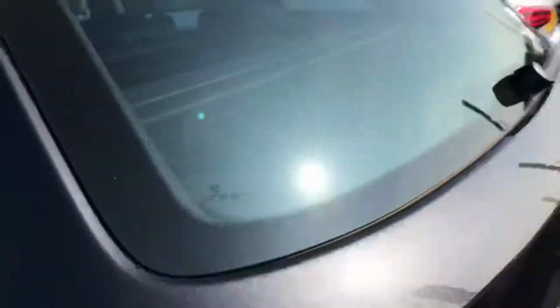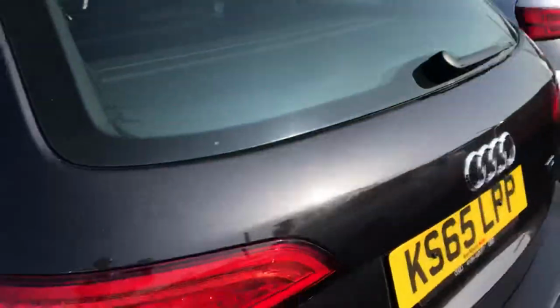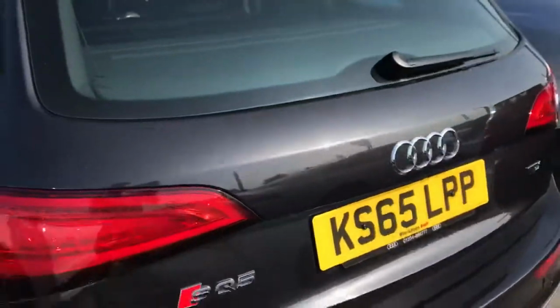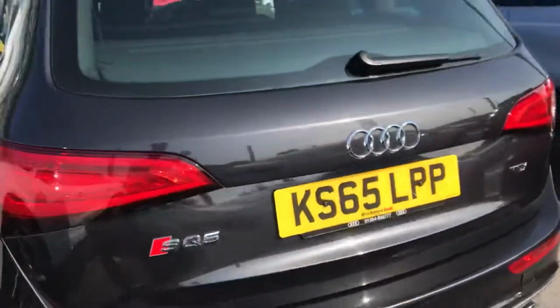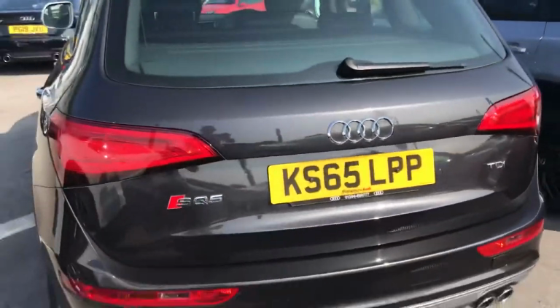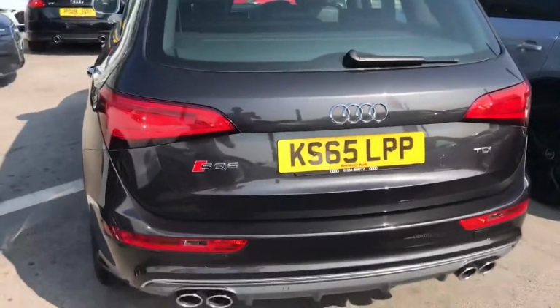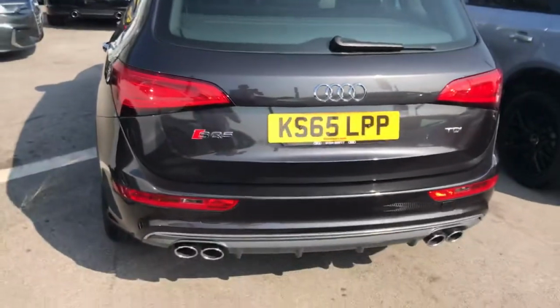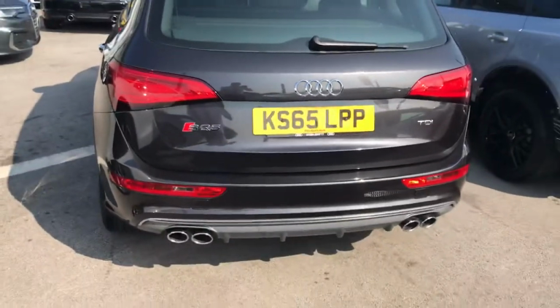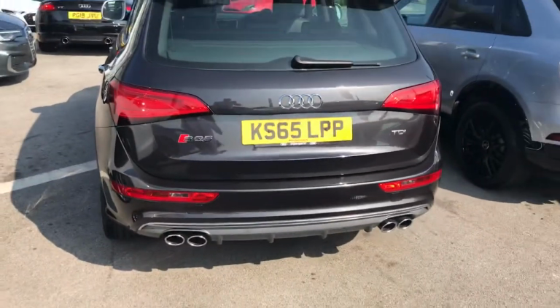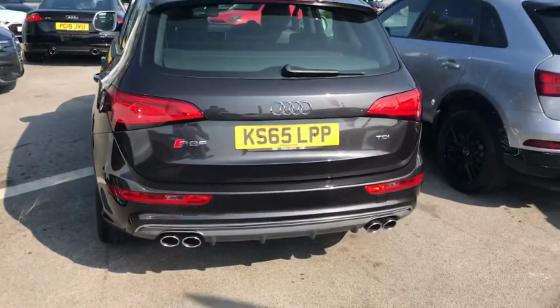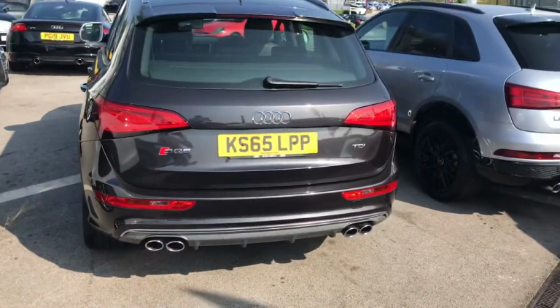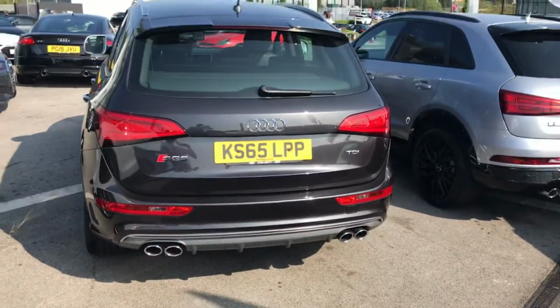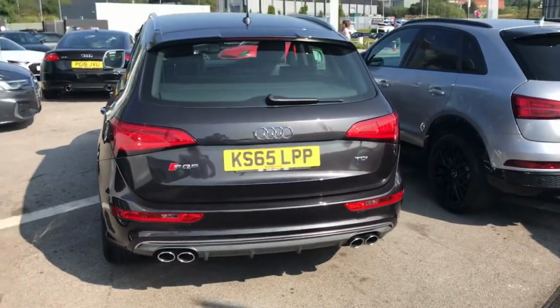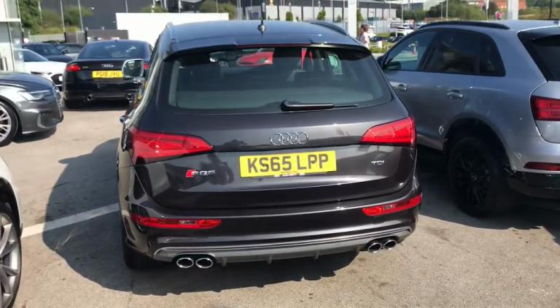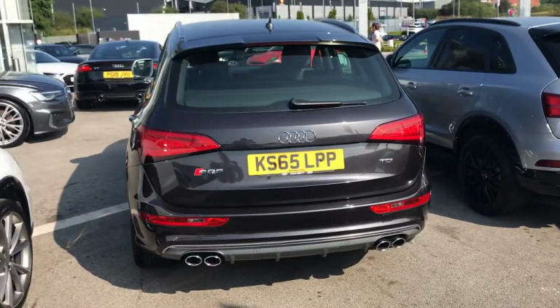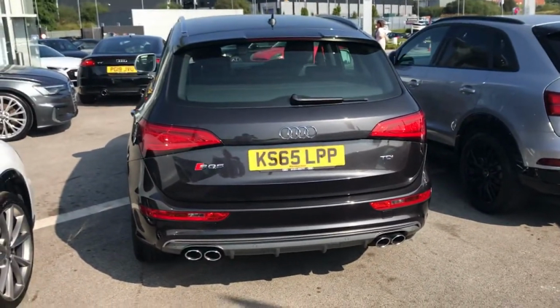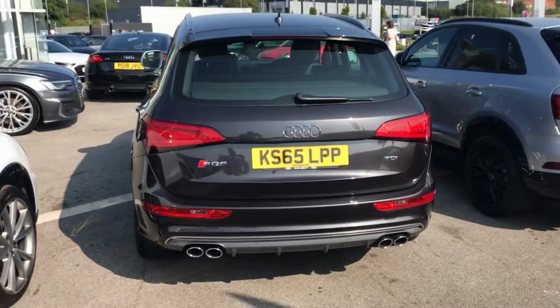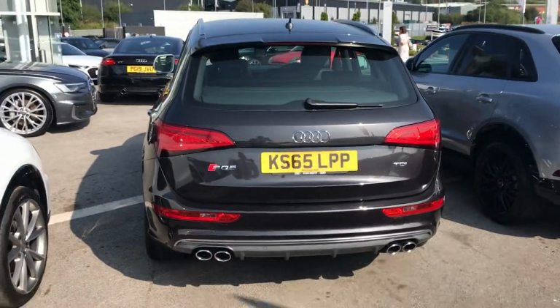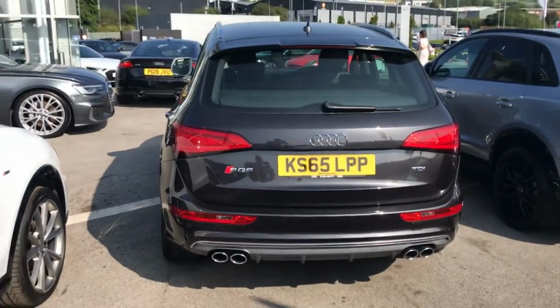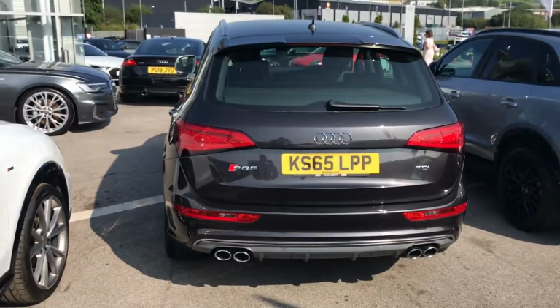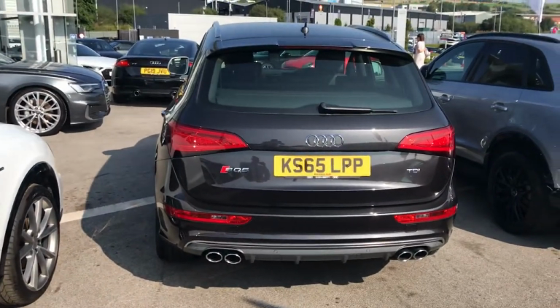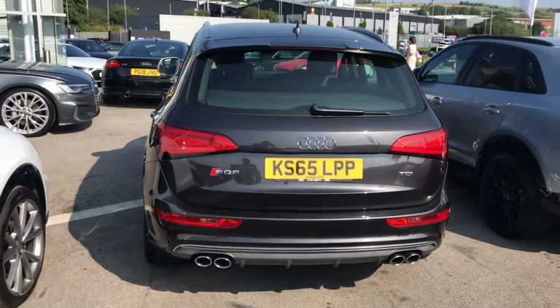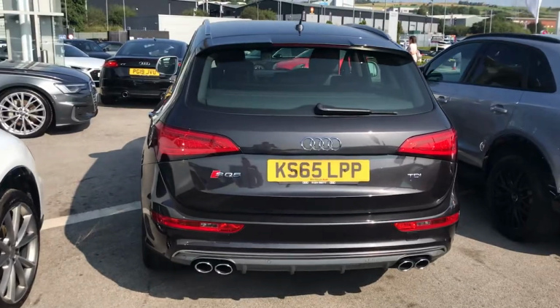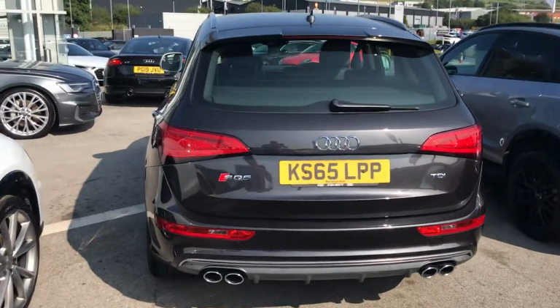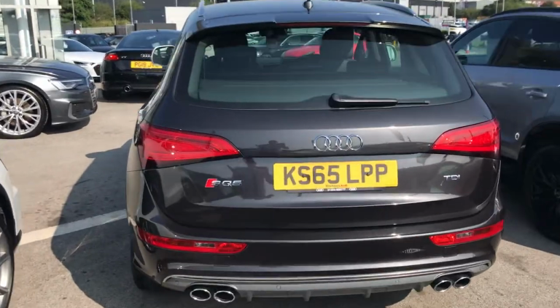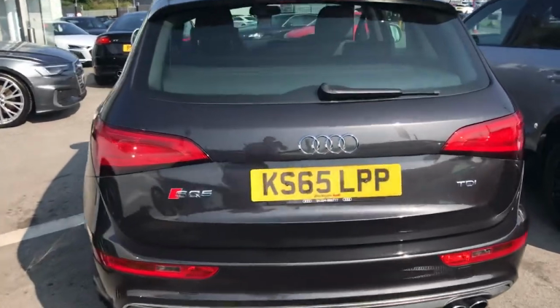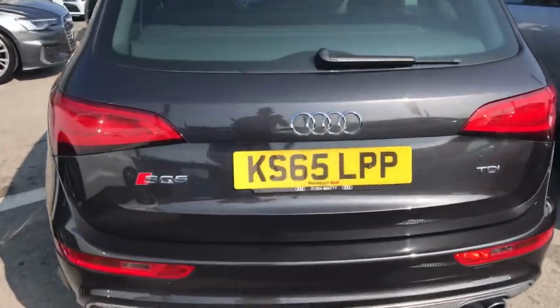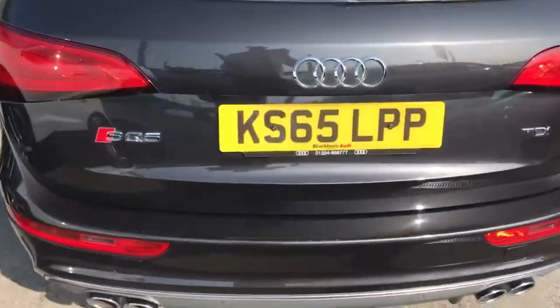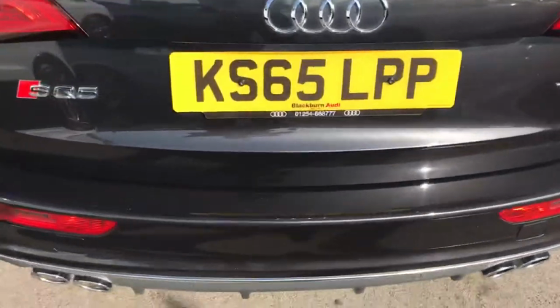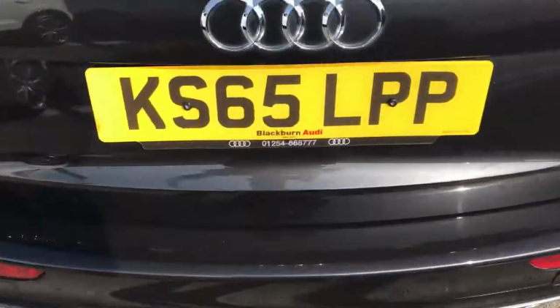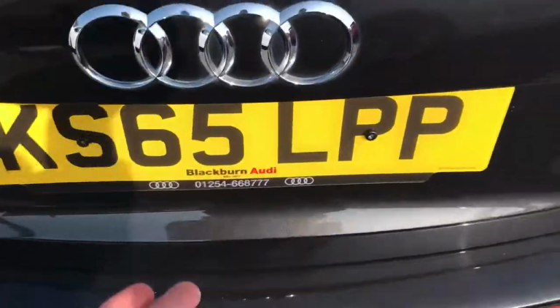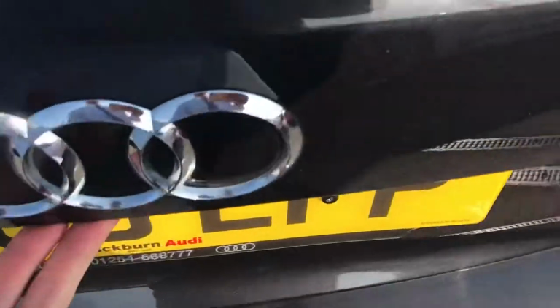Coming to the rear, you can see twin exhausts on the left and twin exhausts on the right. You've got the model logos on either side with the Audi four rings situated in the centre.